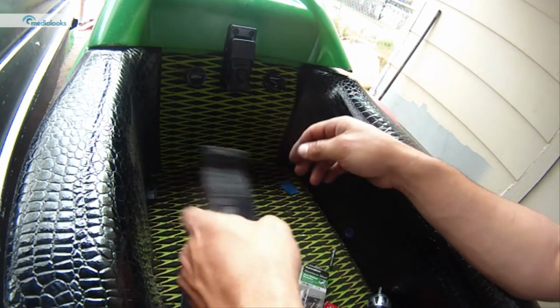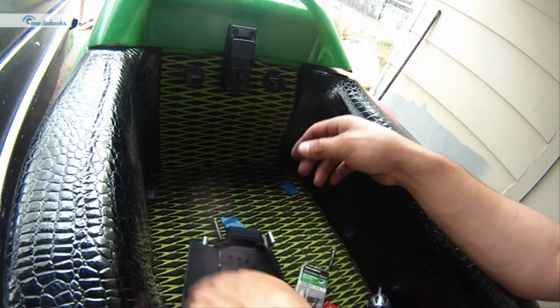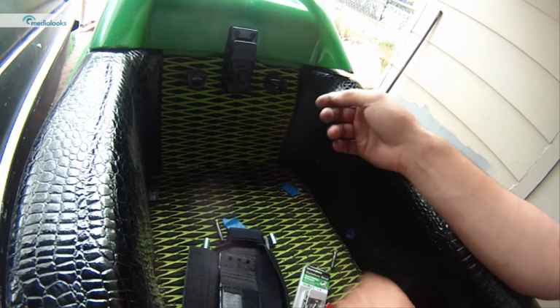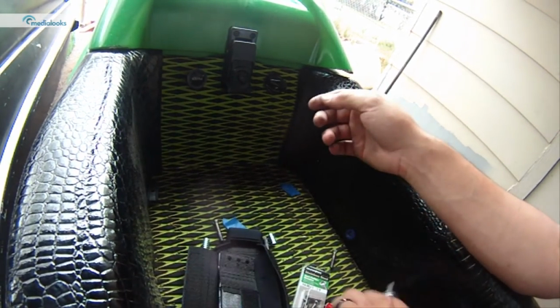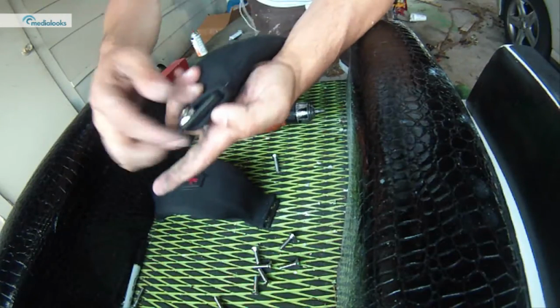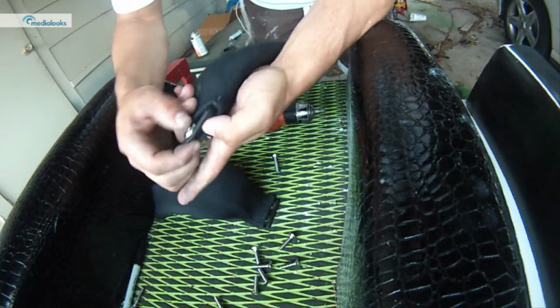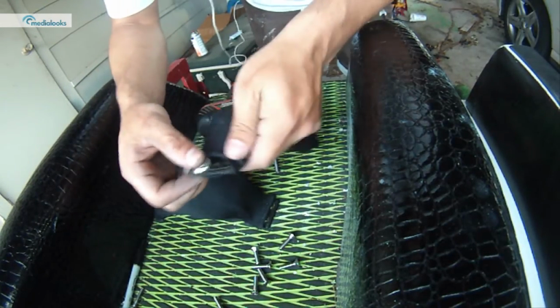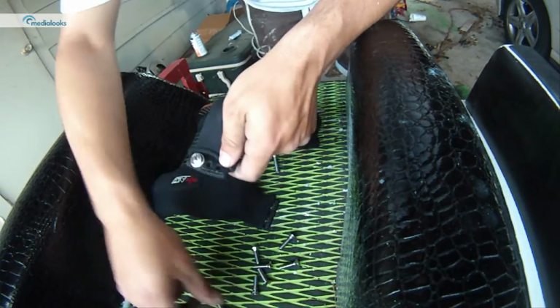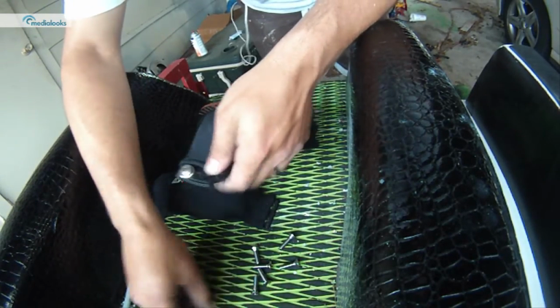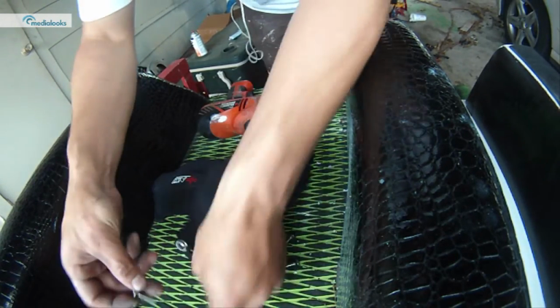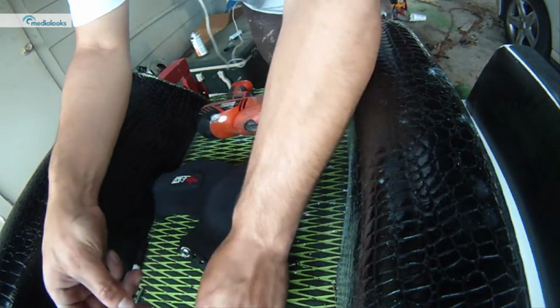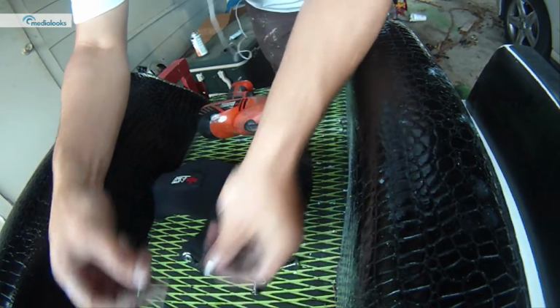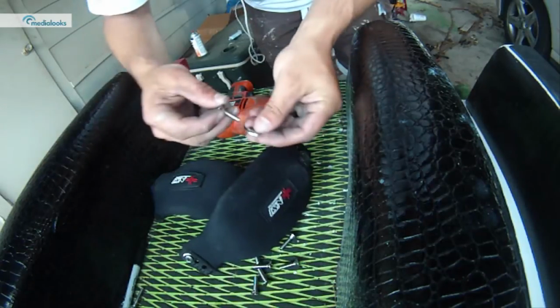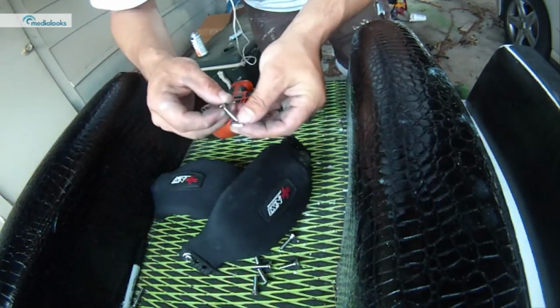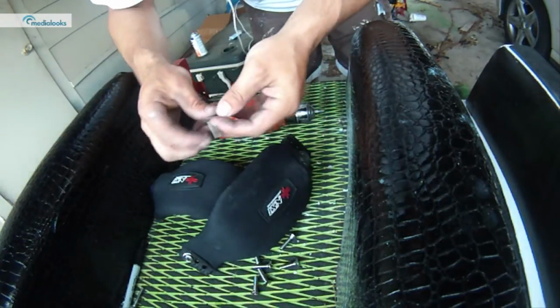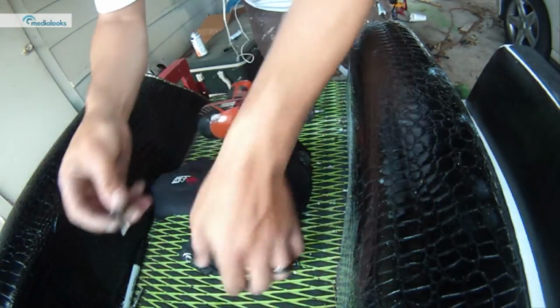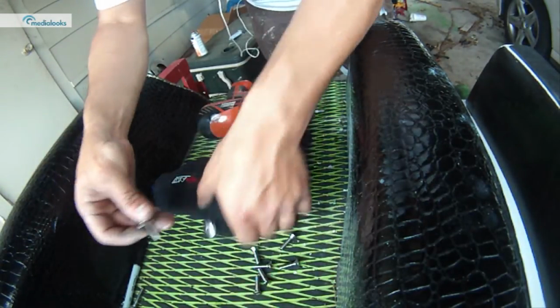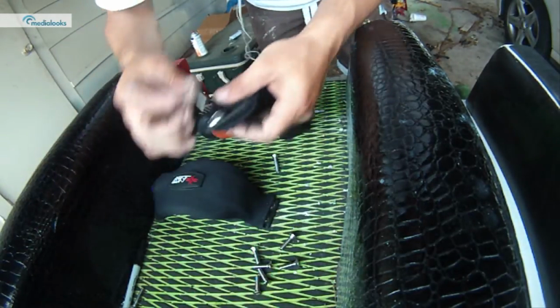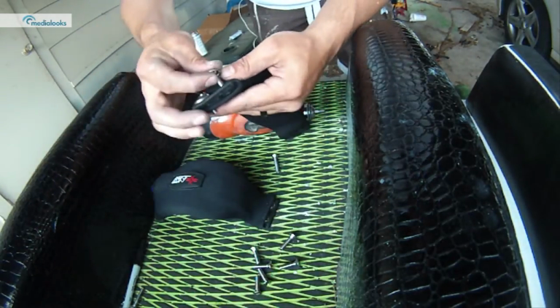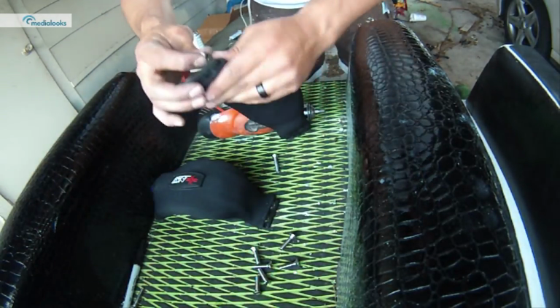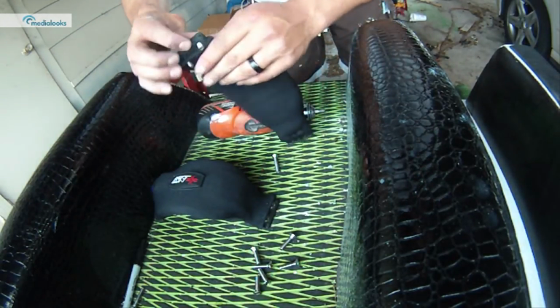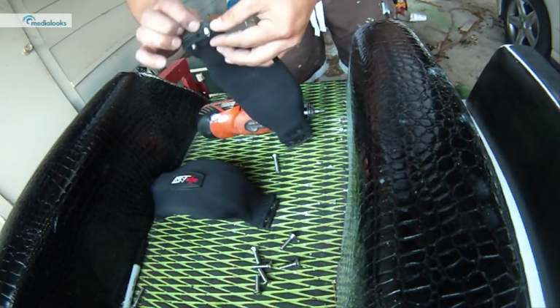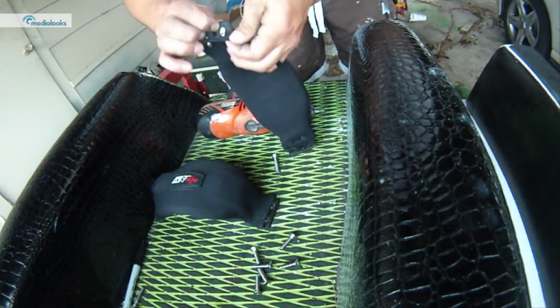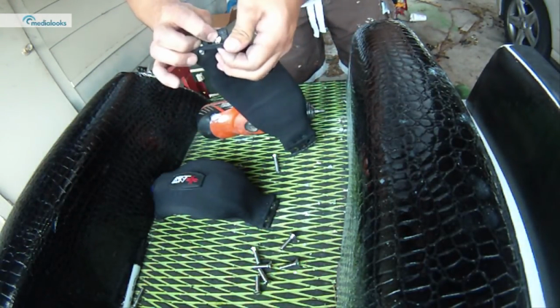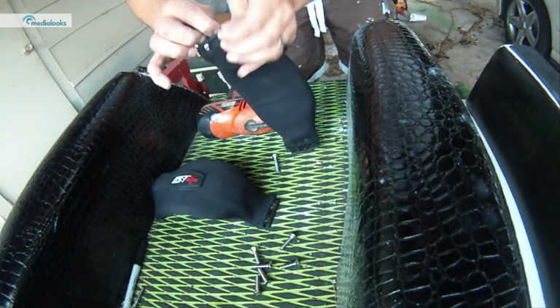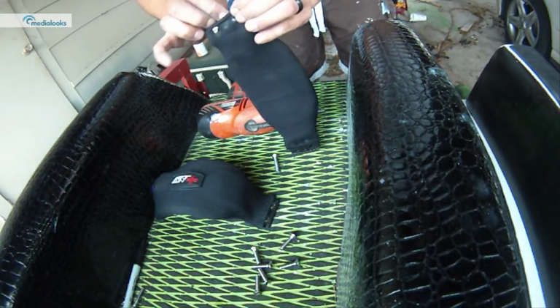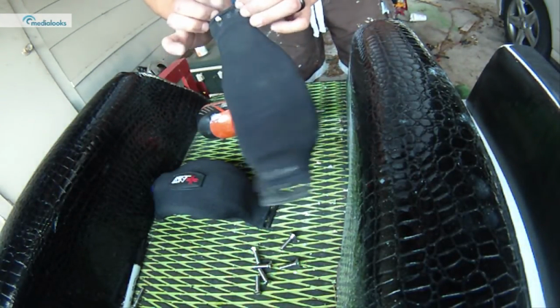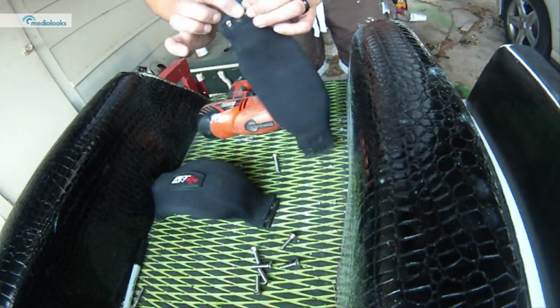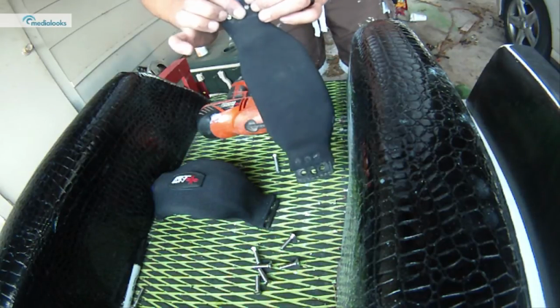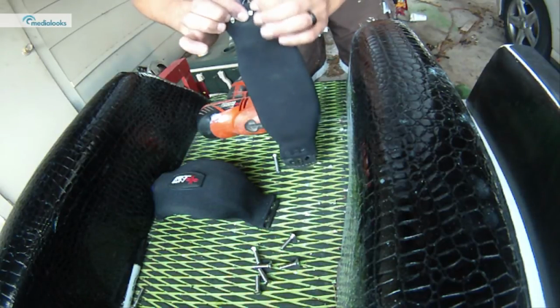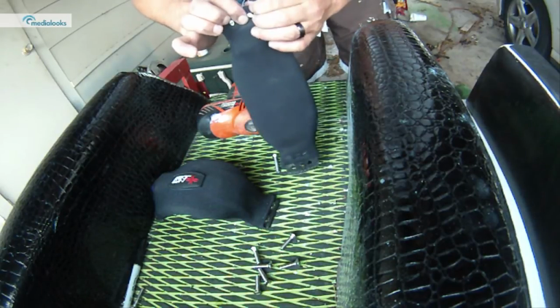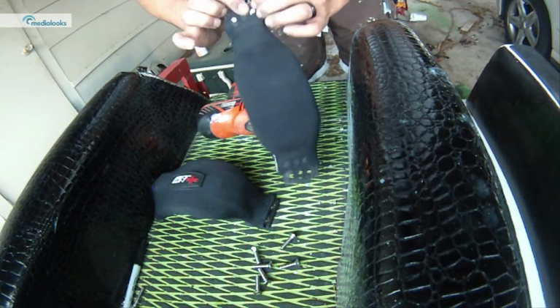As you can see here, I've used some little rounded washers and cone-shaped head bolts, so that way if your foot happens to slide across there, it's not going to get all cut up.